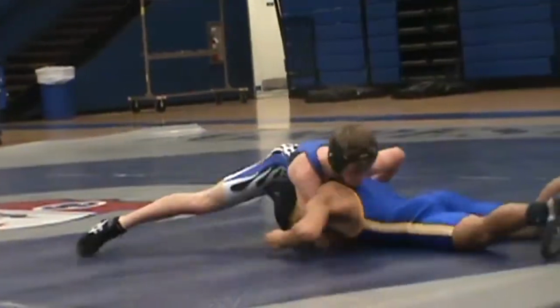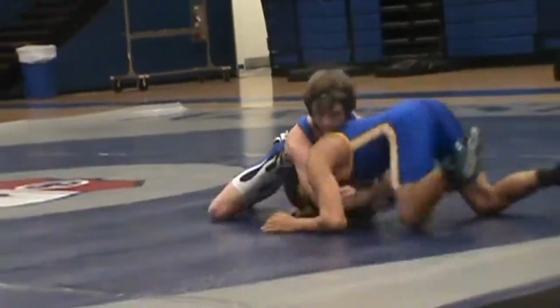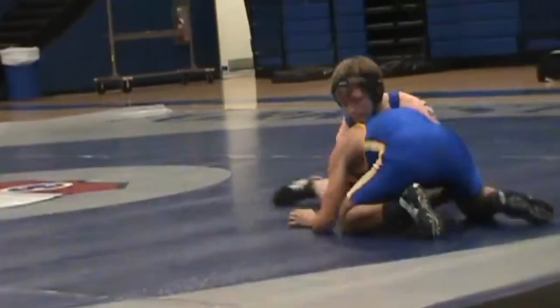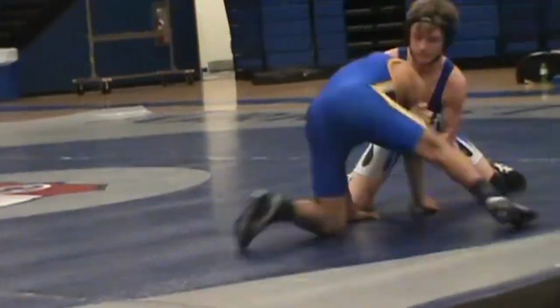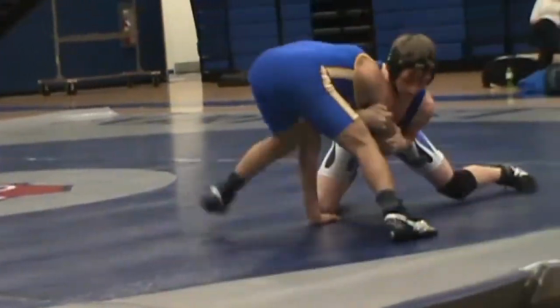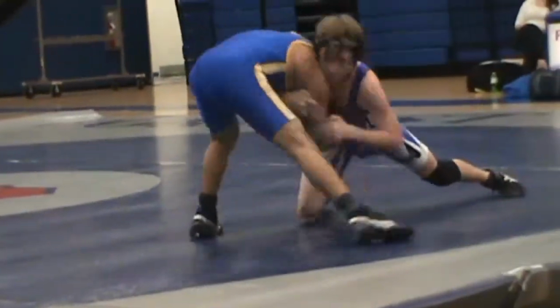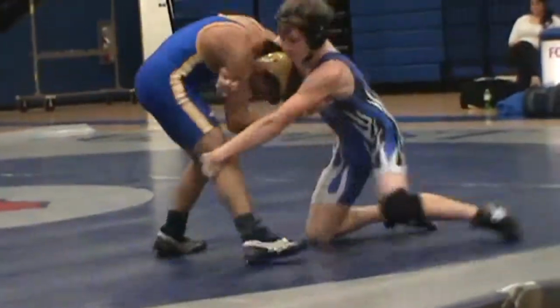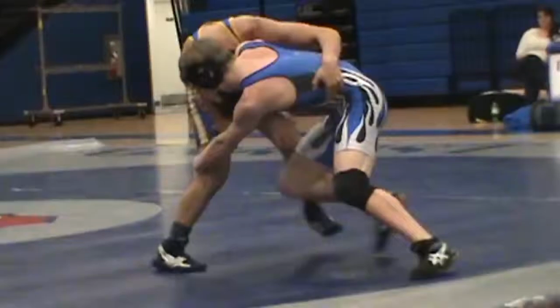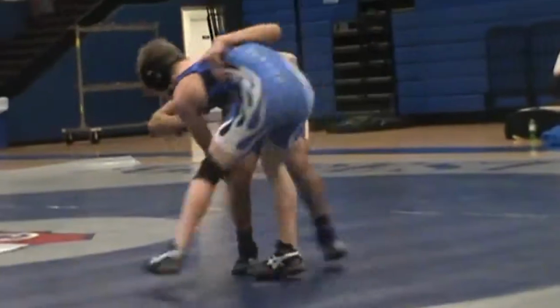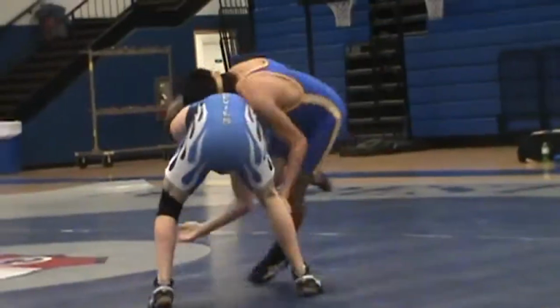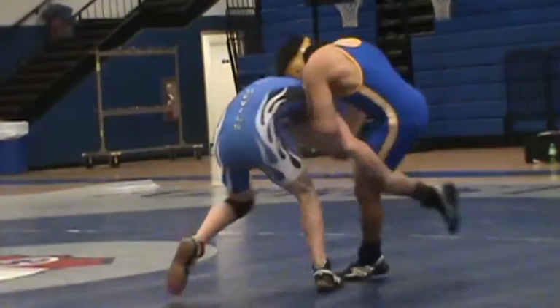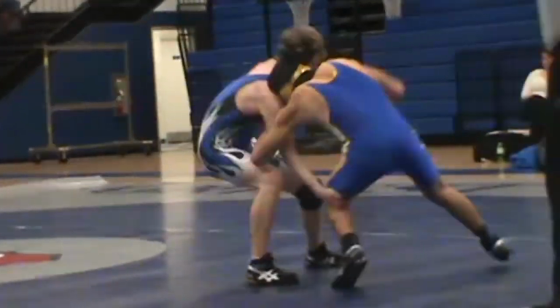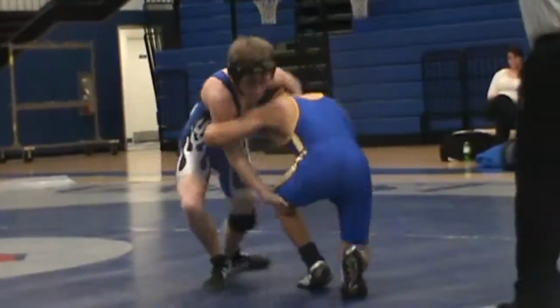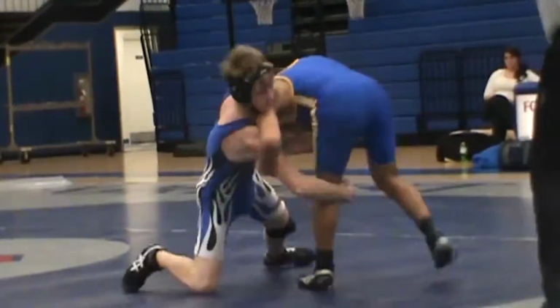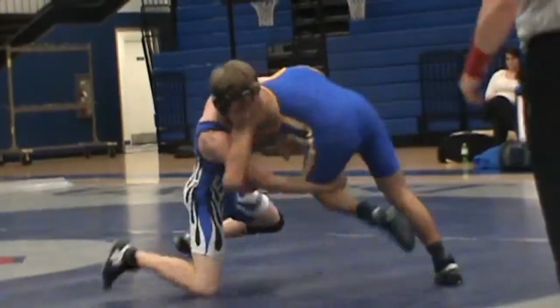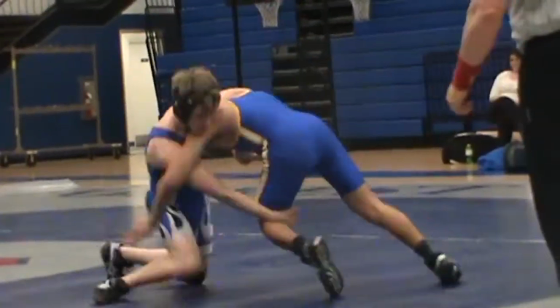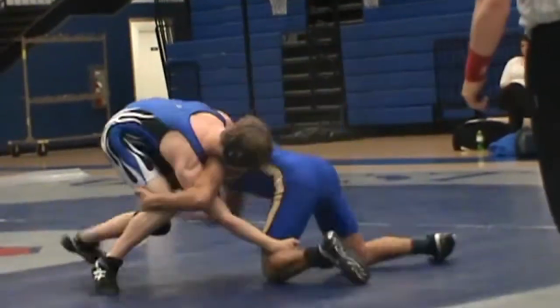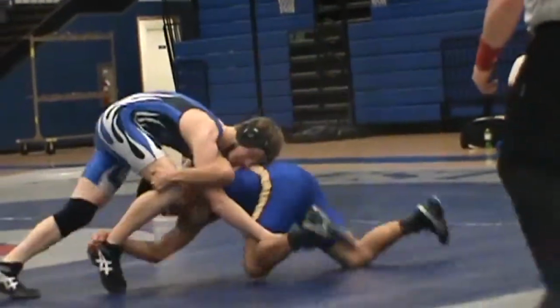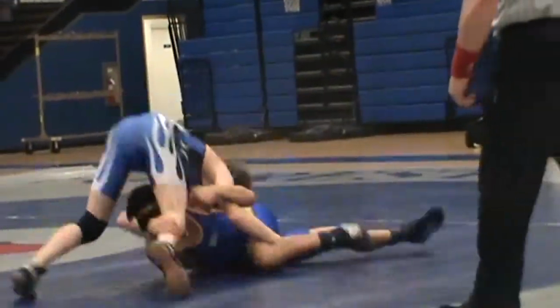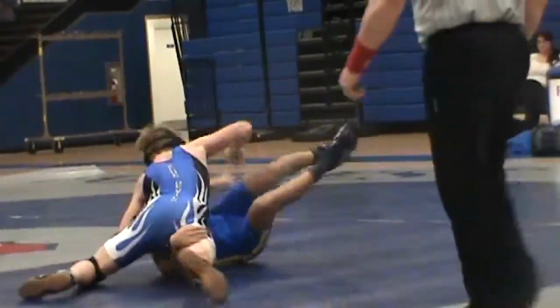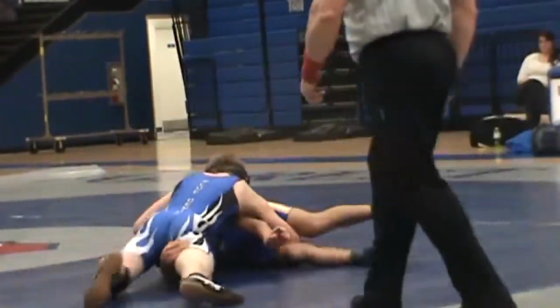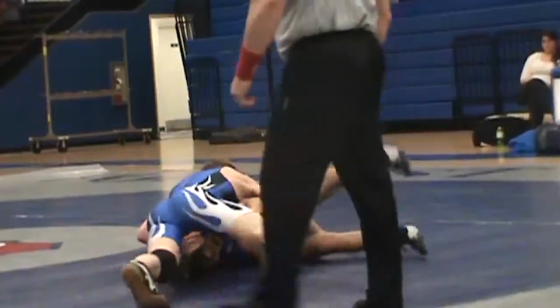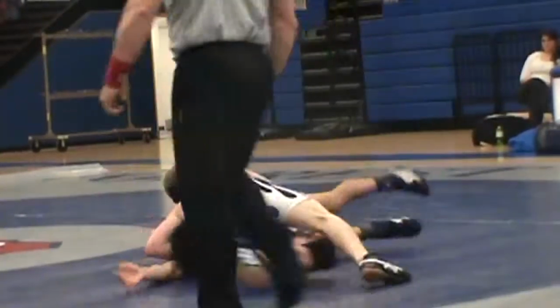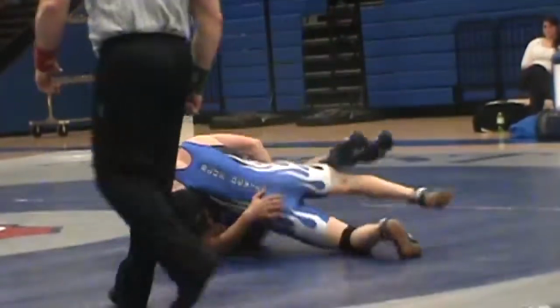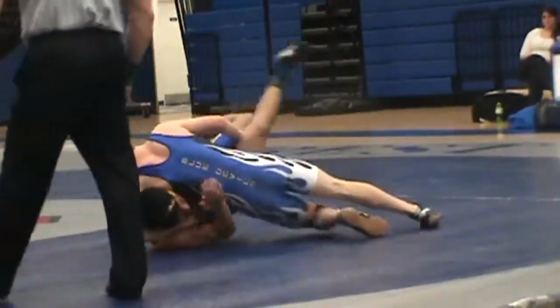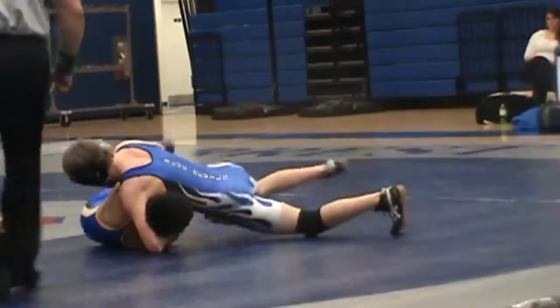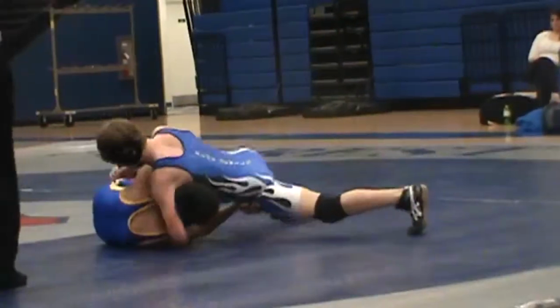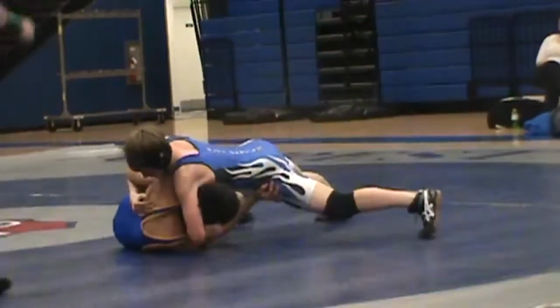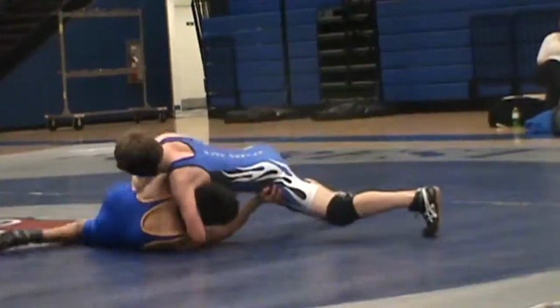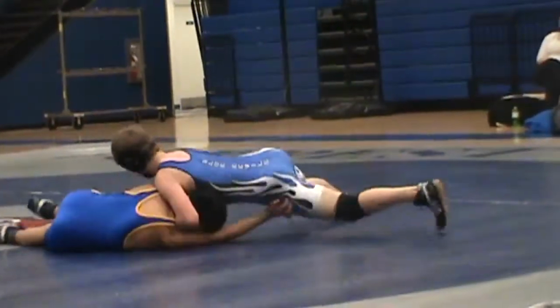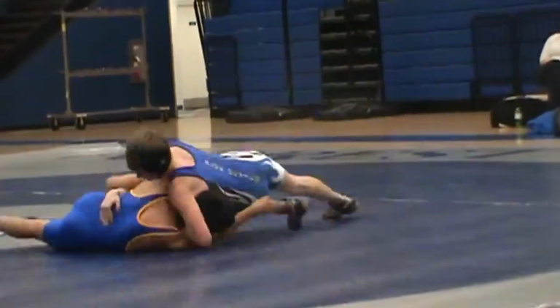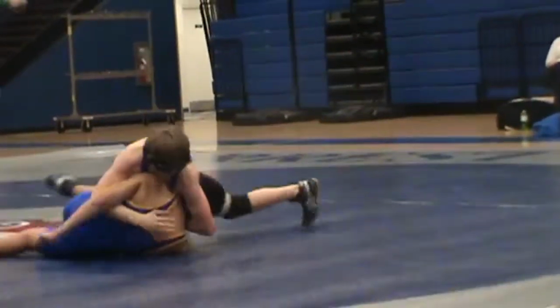Two. Two. Stop it, George. We're here. Stop it. Almost there. Head to side. Right there. Right there. Get that arm. Get that arm. Get that arm.